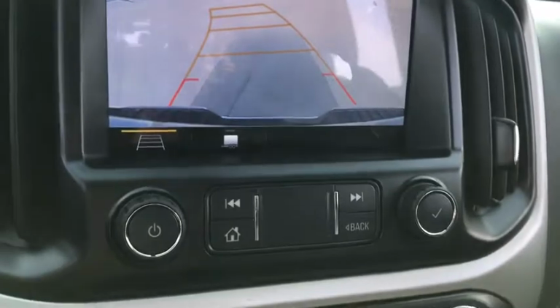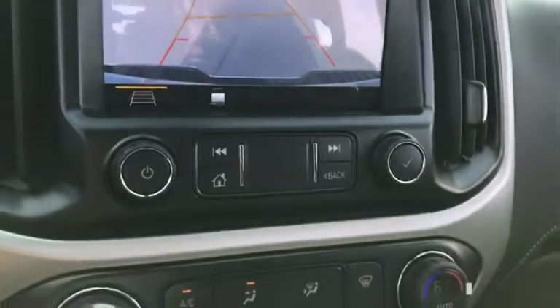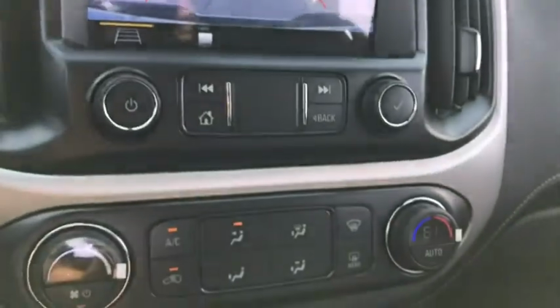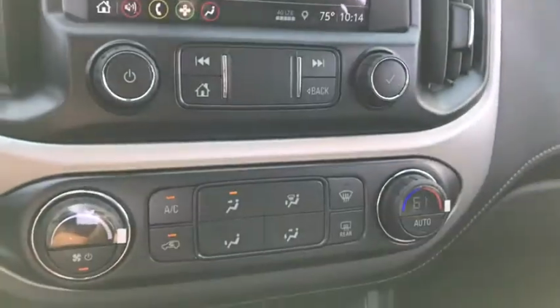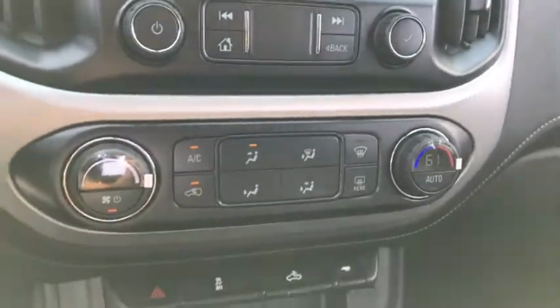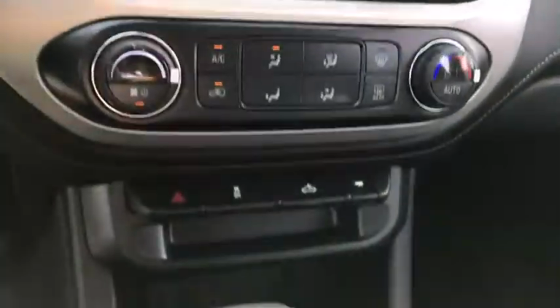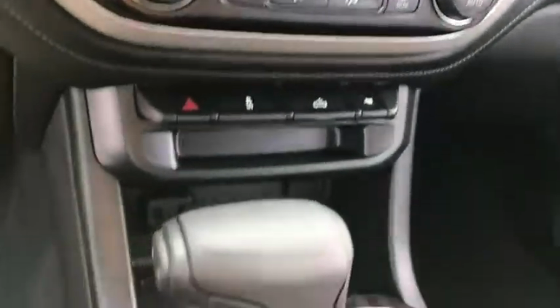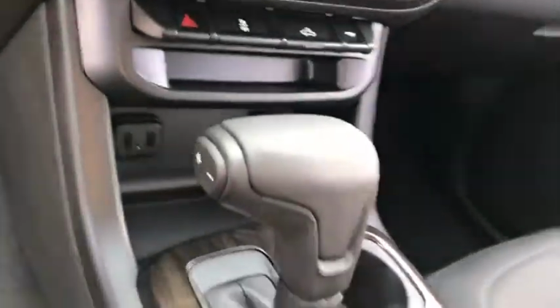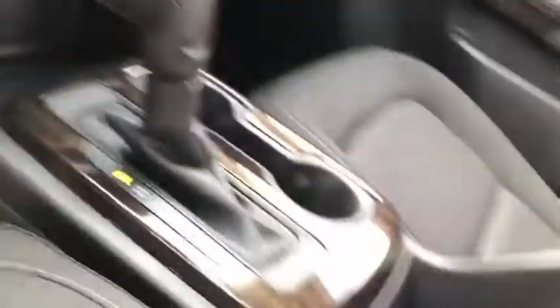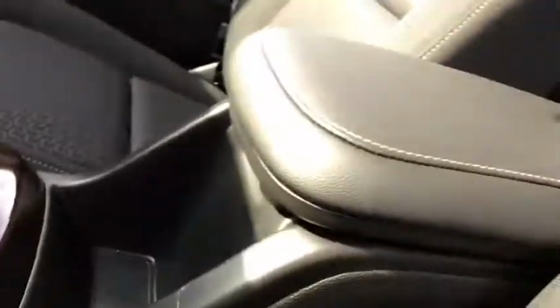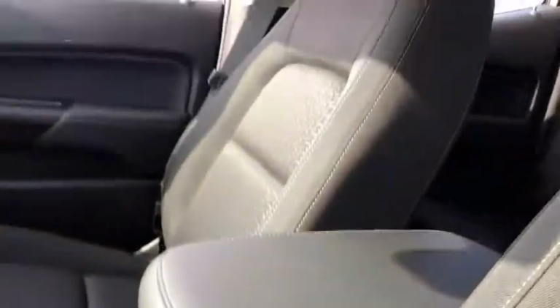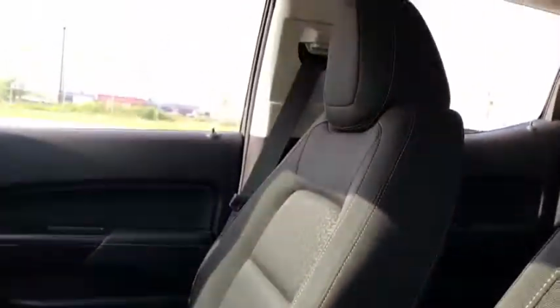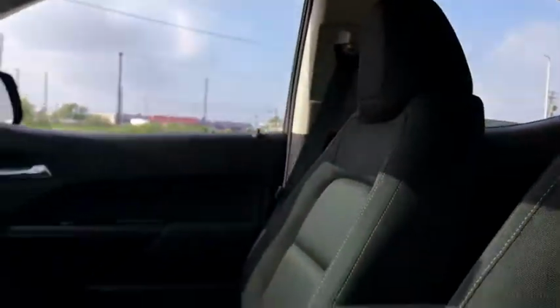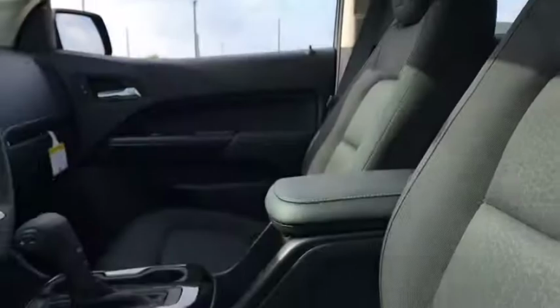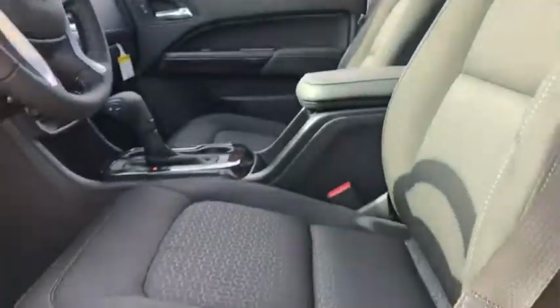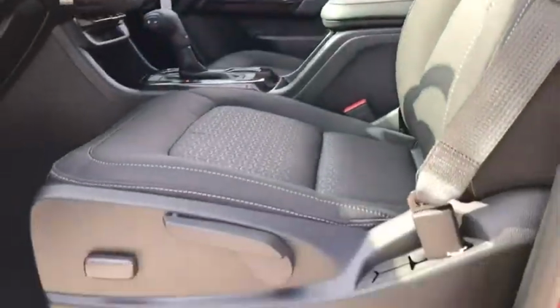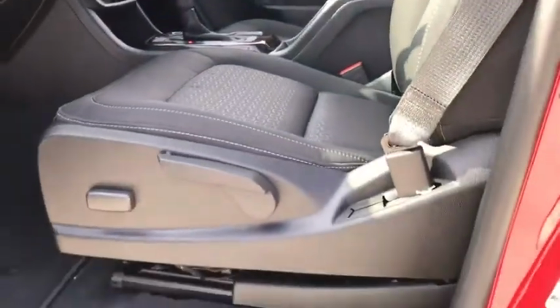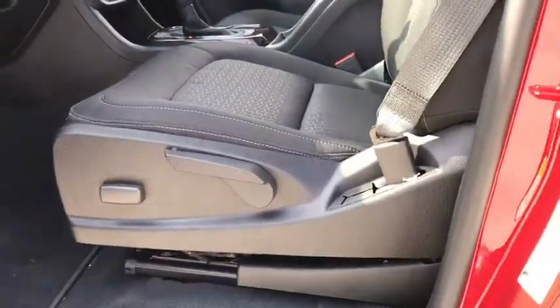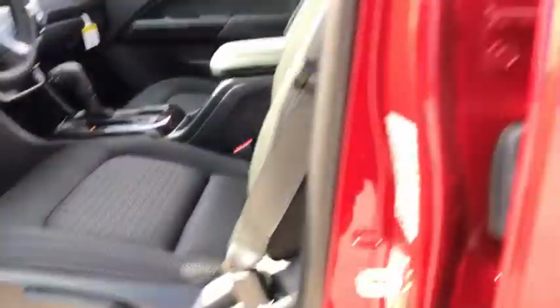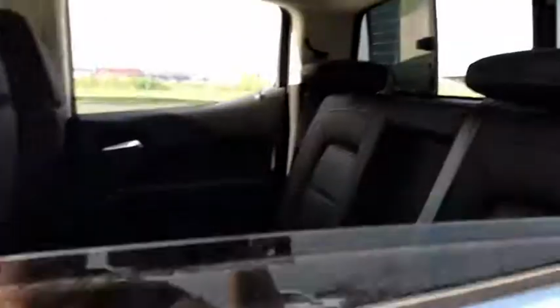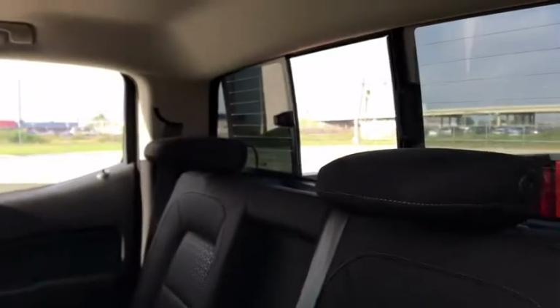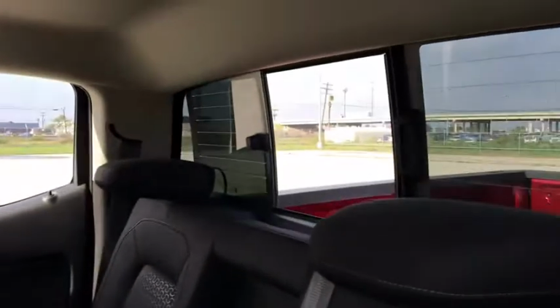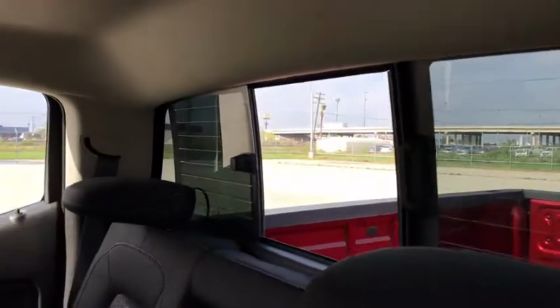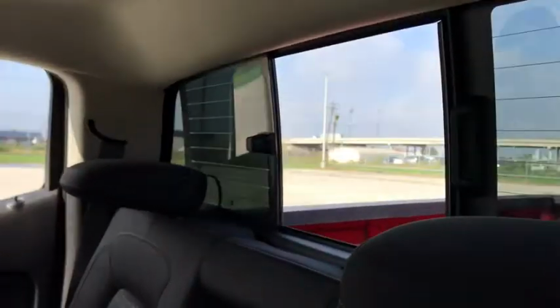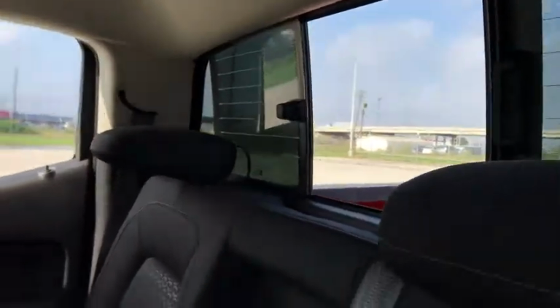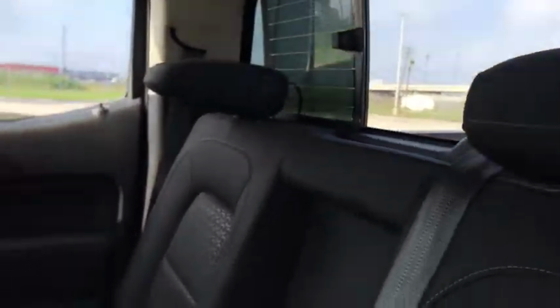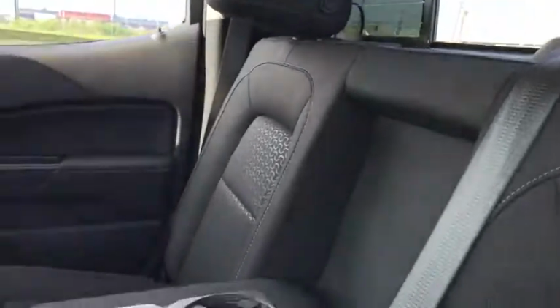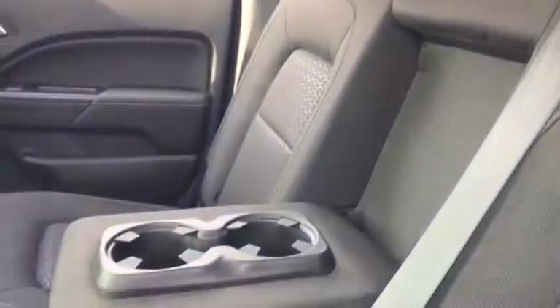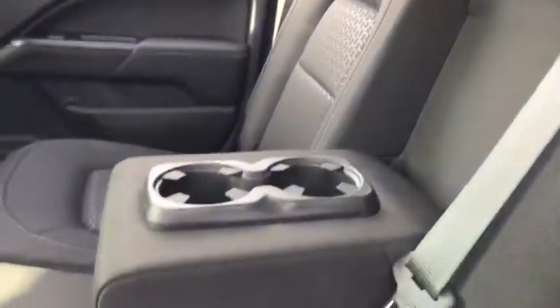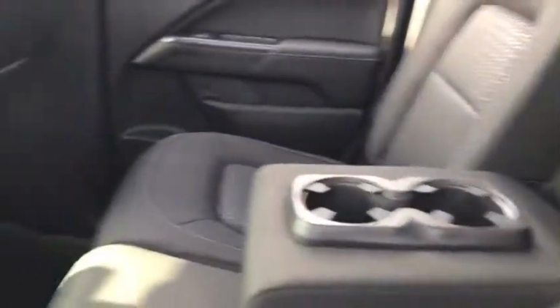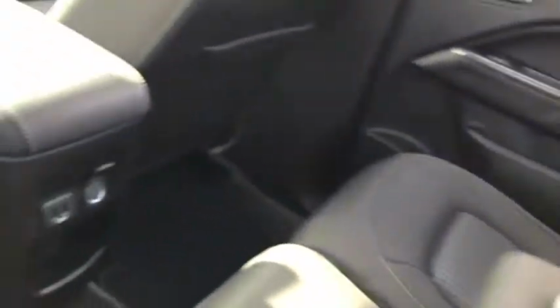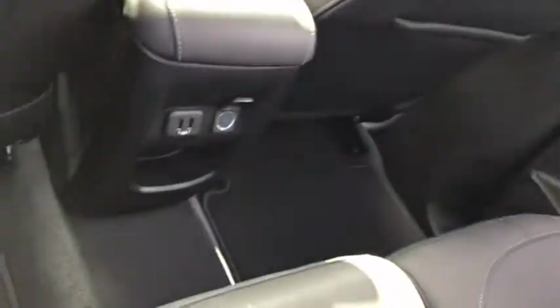Security system, electronic stability control, rear window defroster, power windows, fog lights, tachometer, panic alarm, overhead console, remote keyless entry, HD radio, power seats.